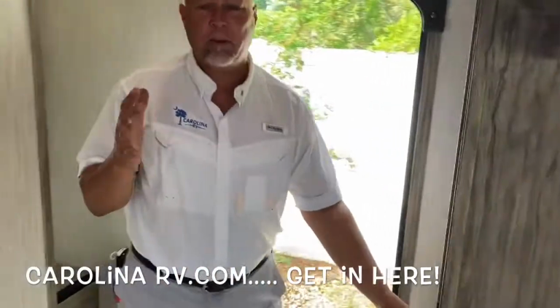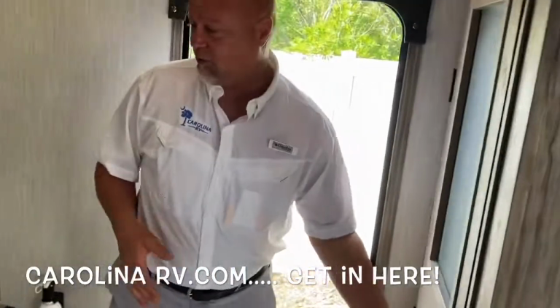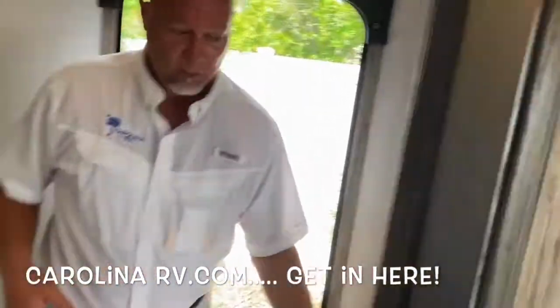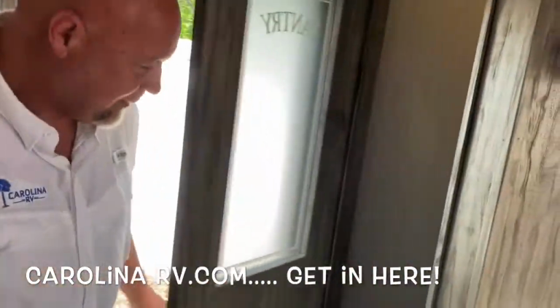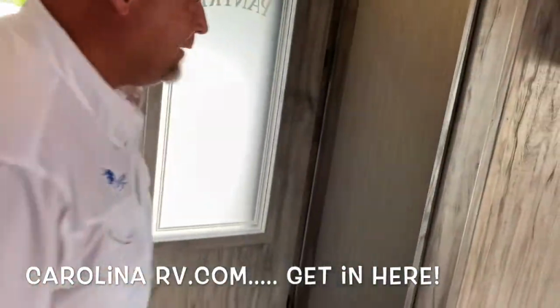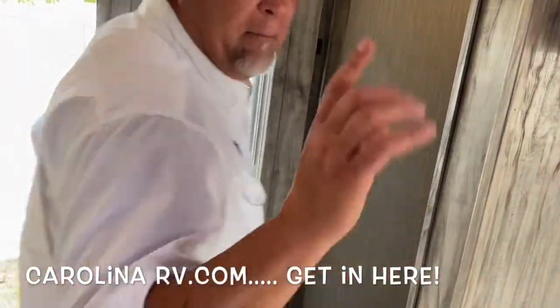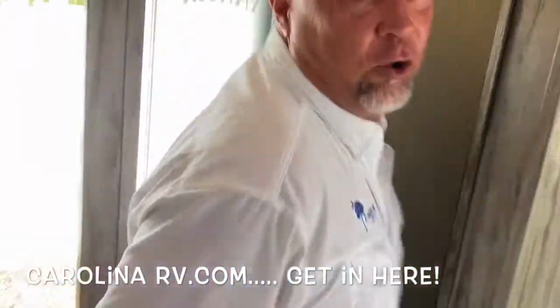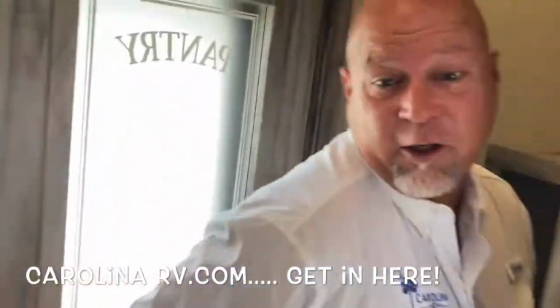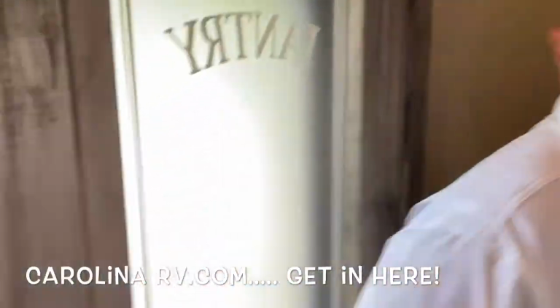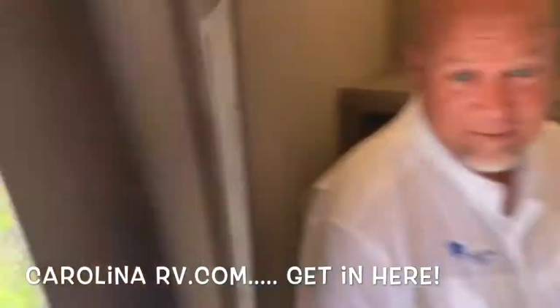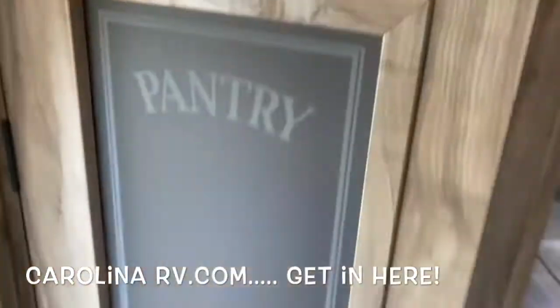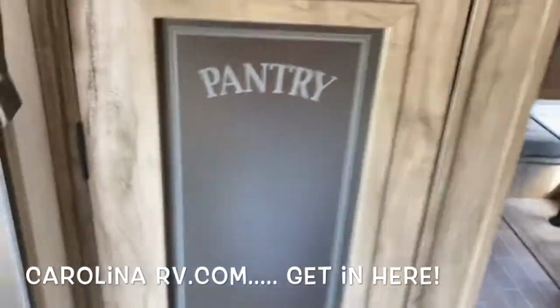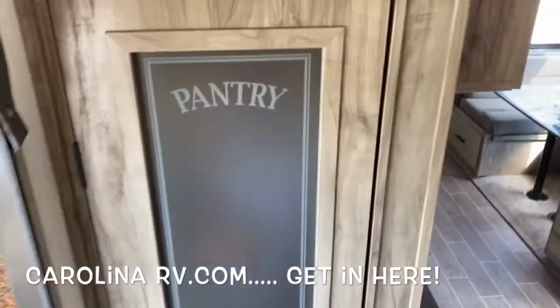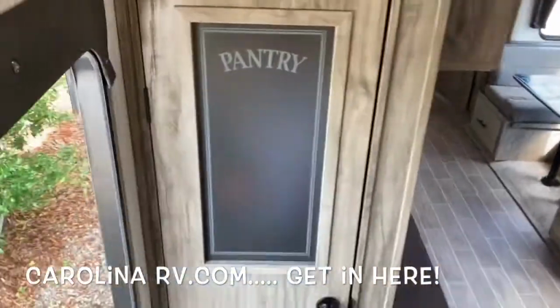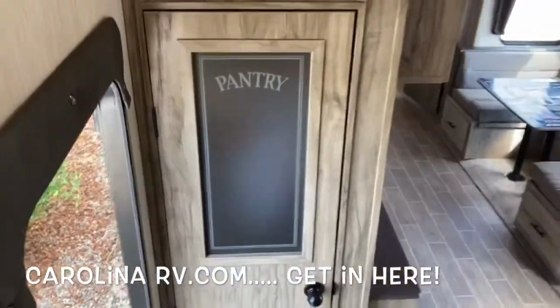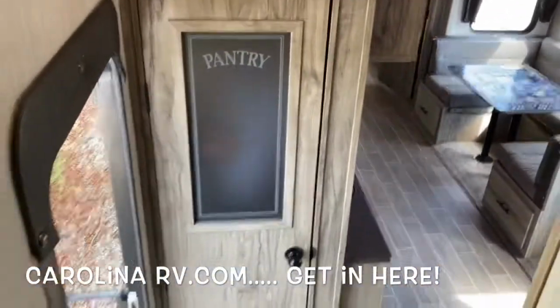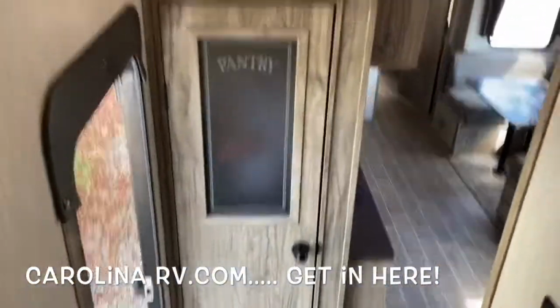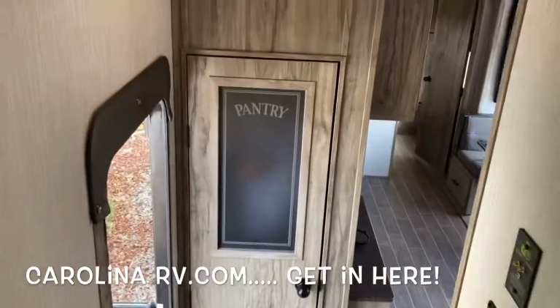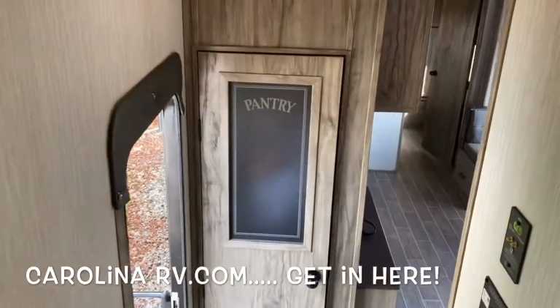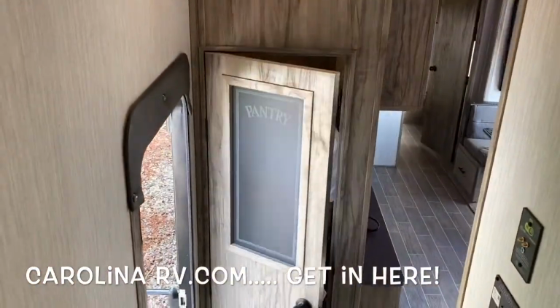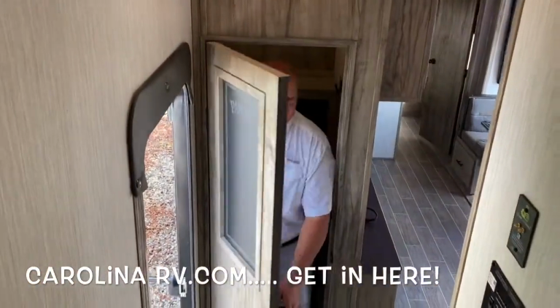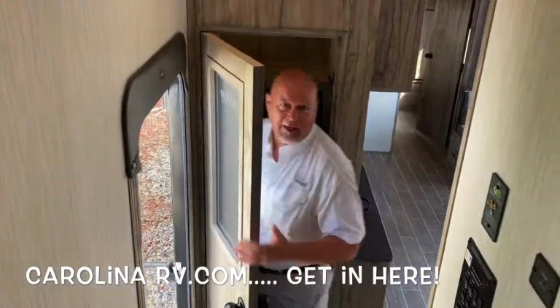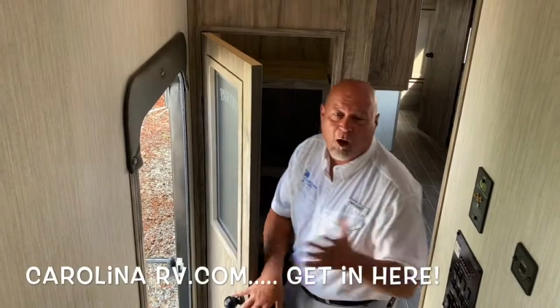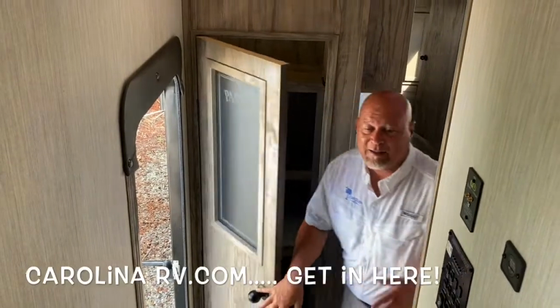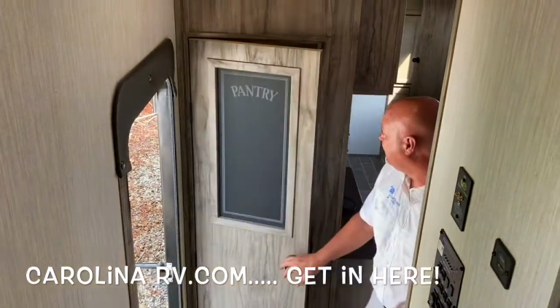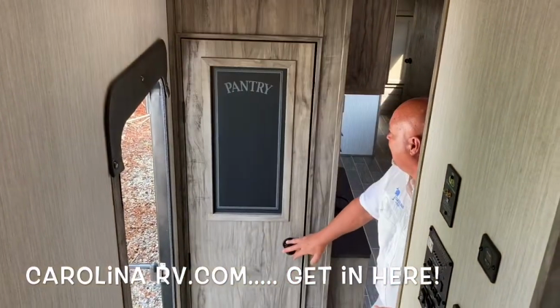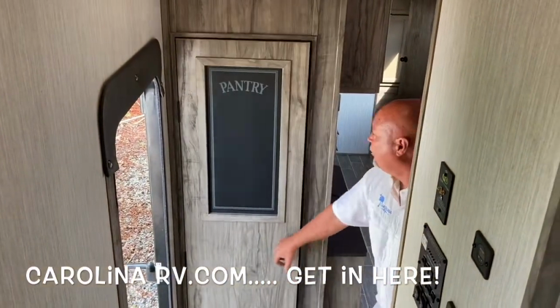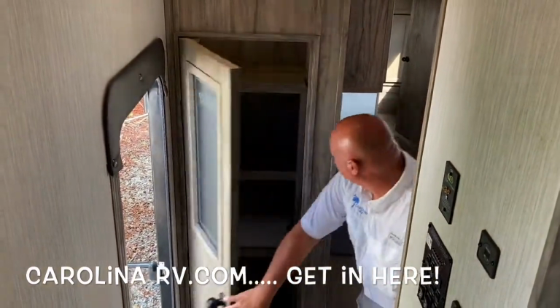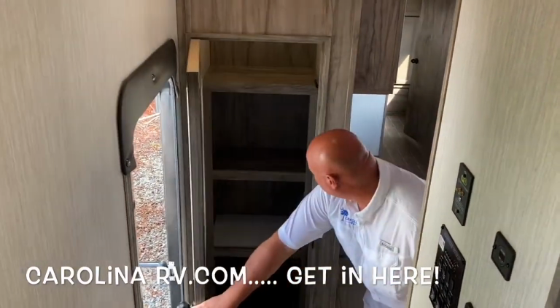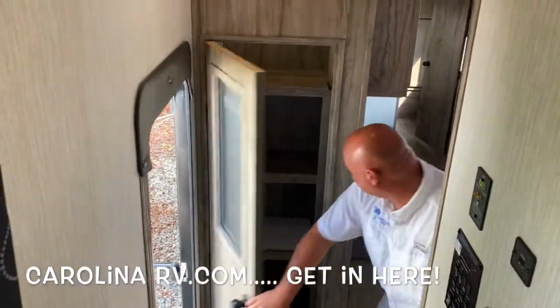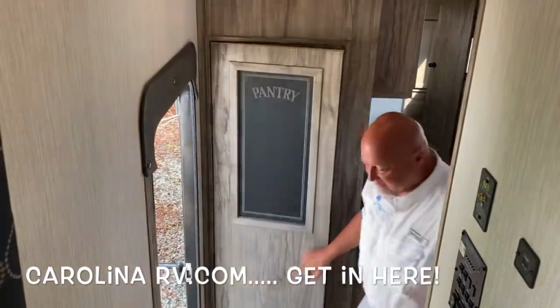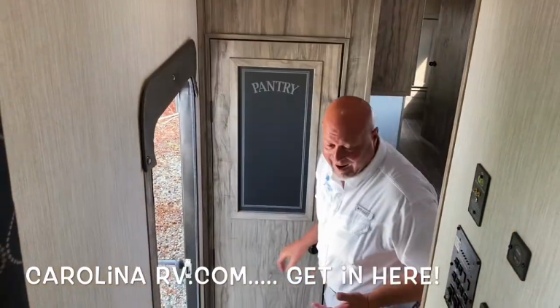Huge pantry, folks — I mean, it's huge, you're going to love it. Who has pantries like this? Also a coat closet — you can get in there, you can do all kinds of stuff. They're really deep. It's like a house.